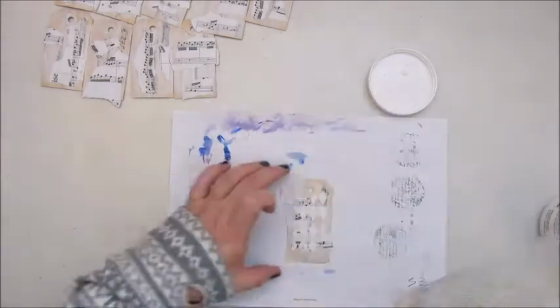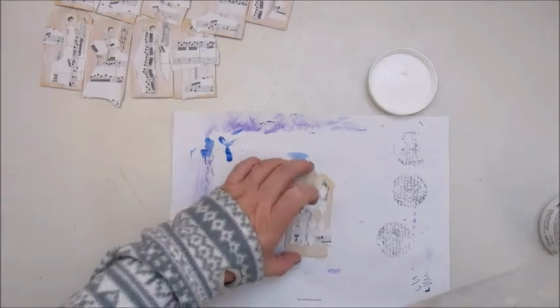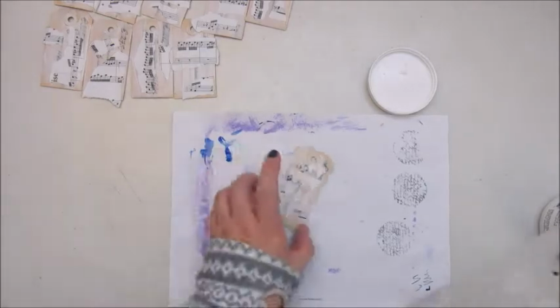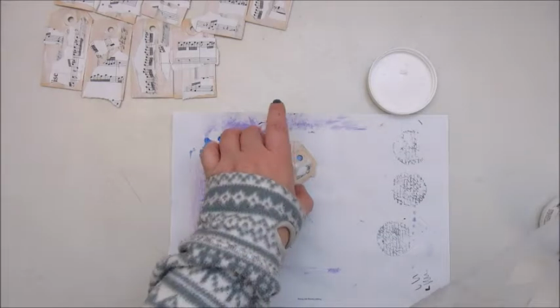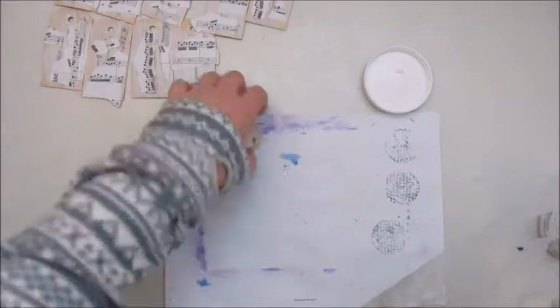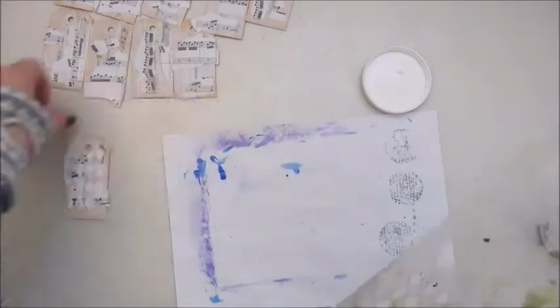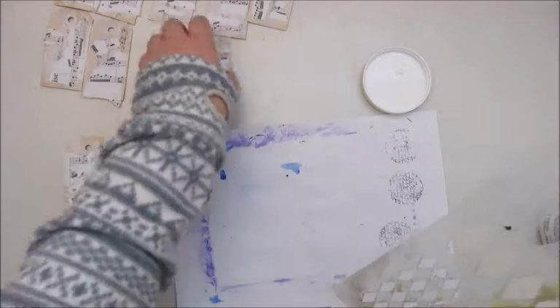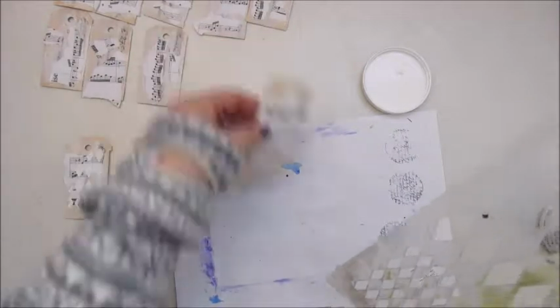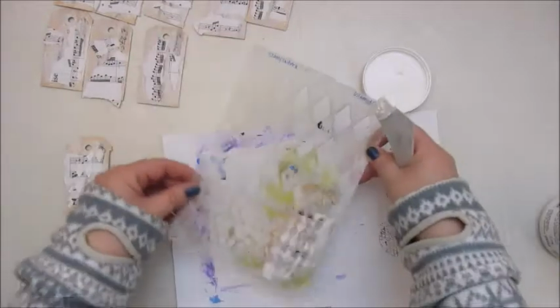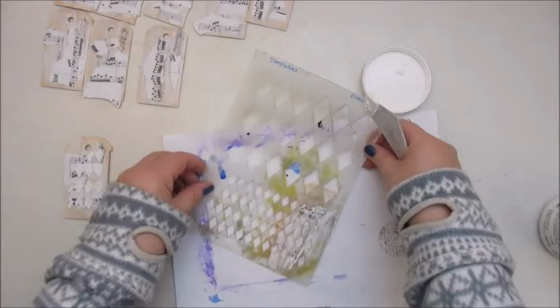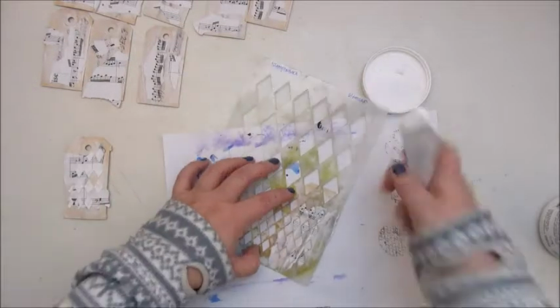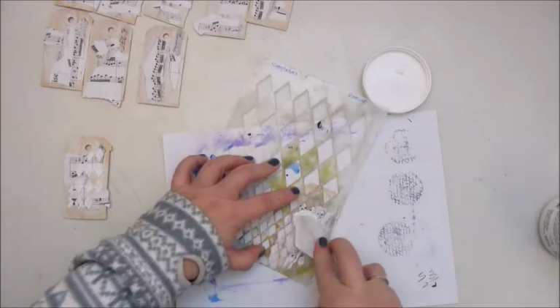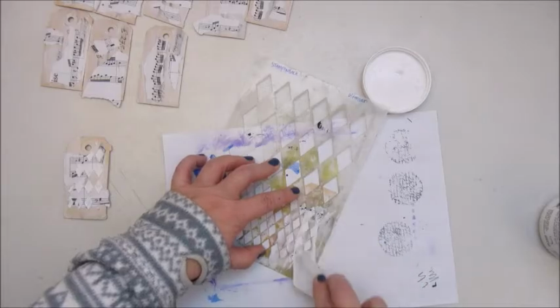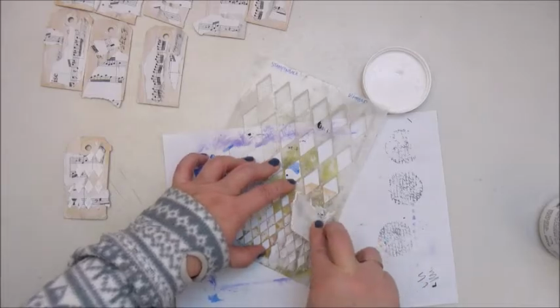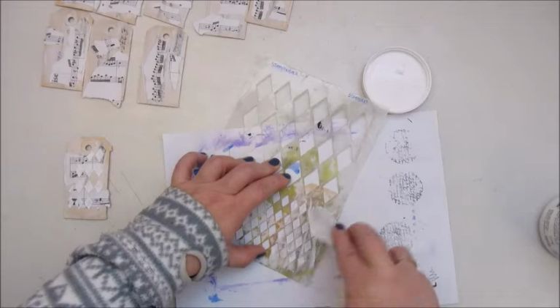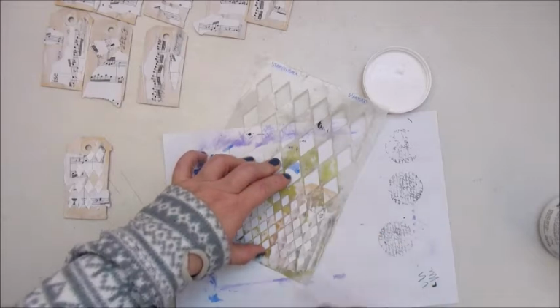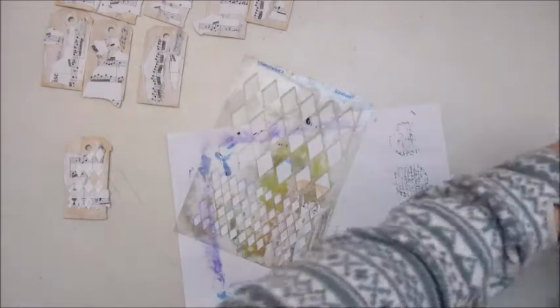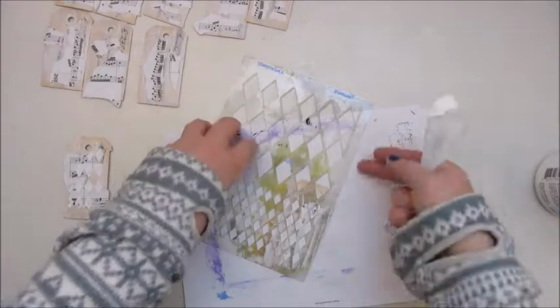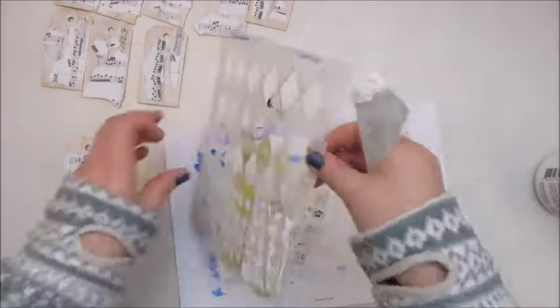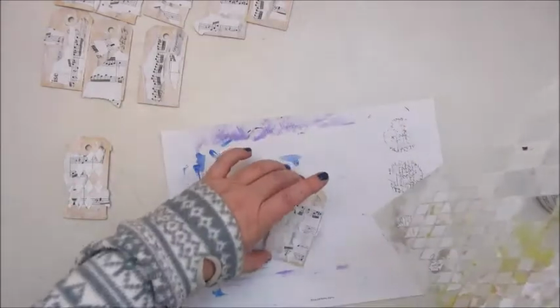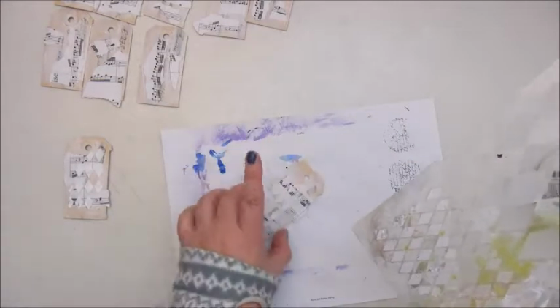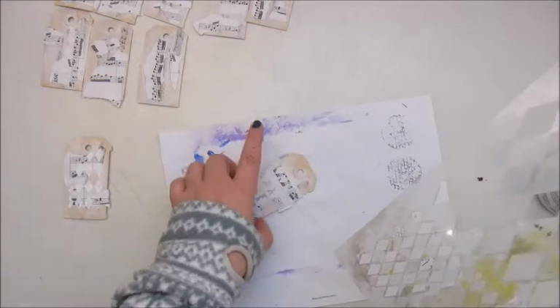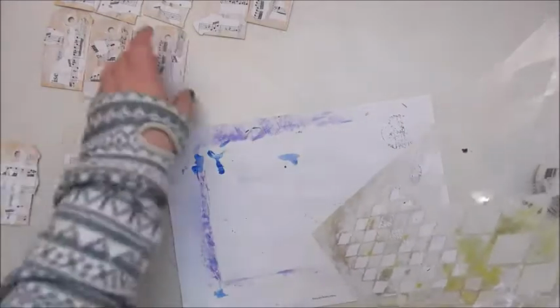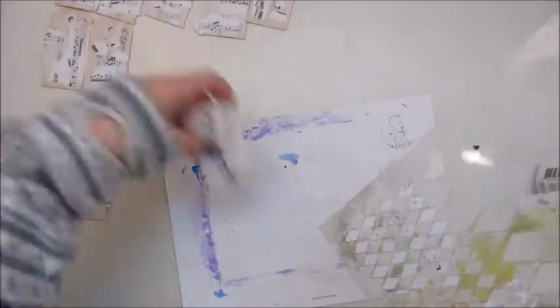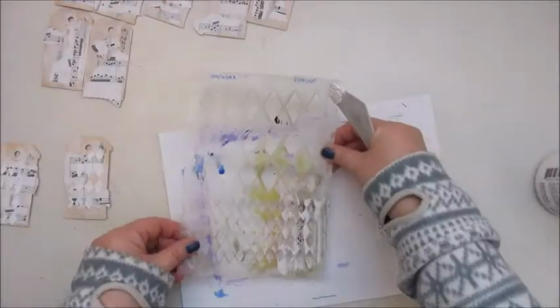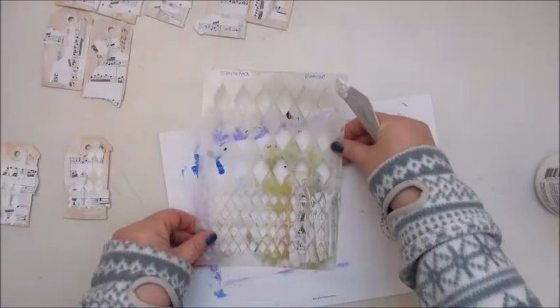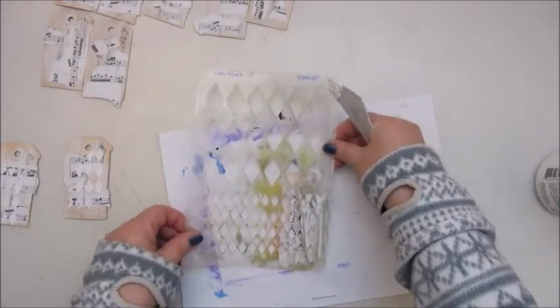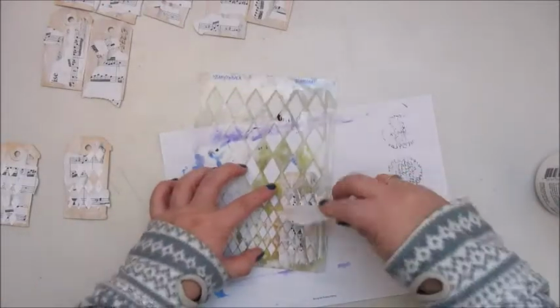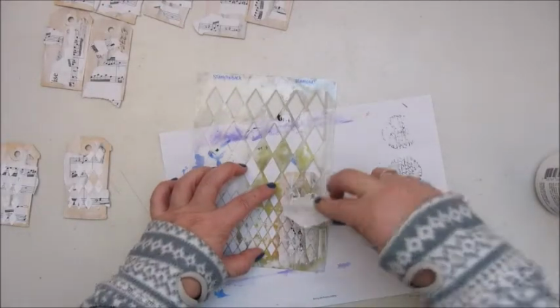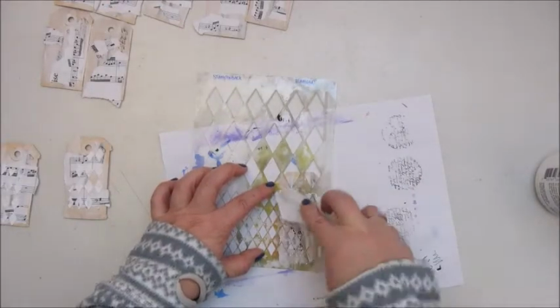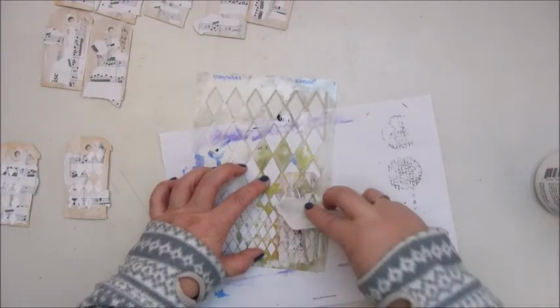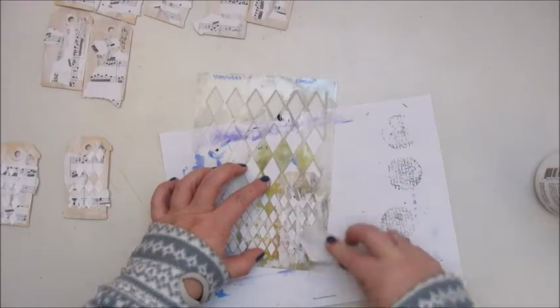Once I've glued down all the music note paper, I am now adding some texture with liquid text modeling paste and a stencil from Stamping Back — the diamonds stencil.